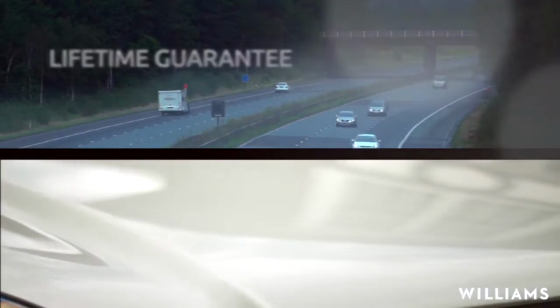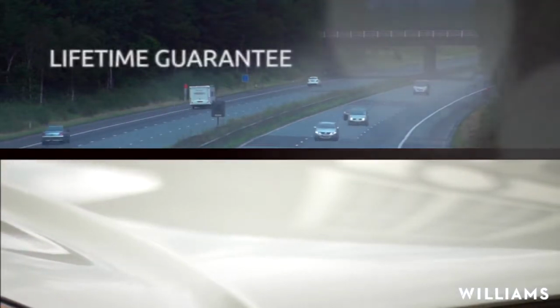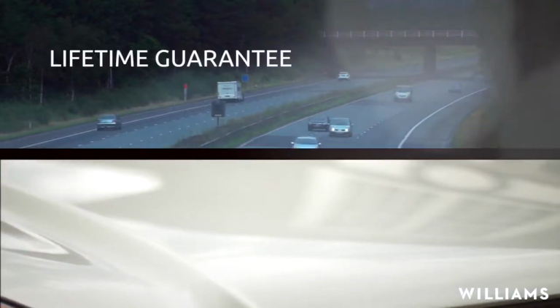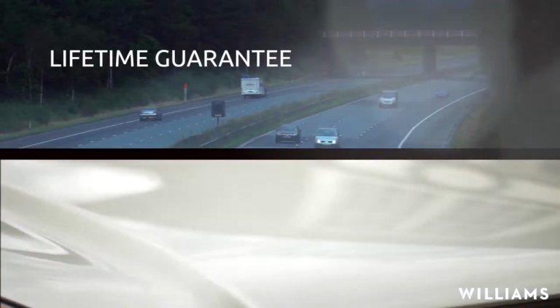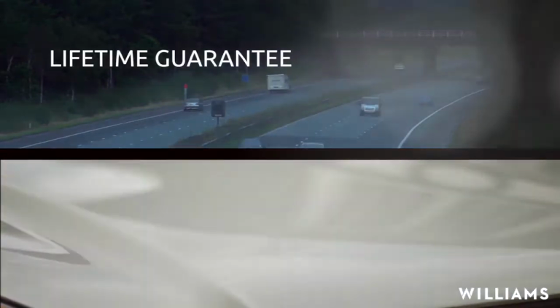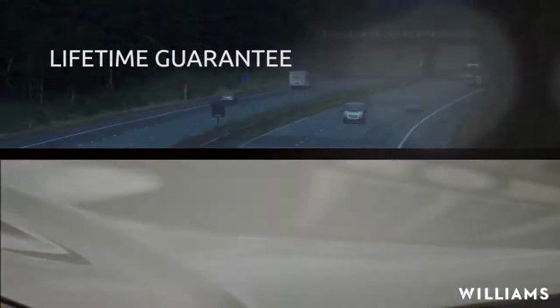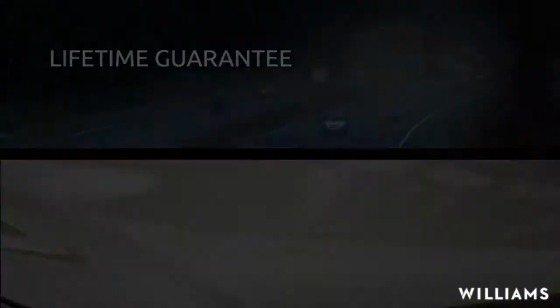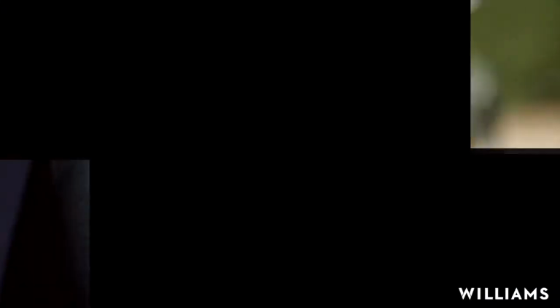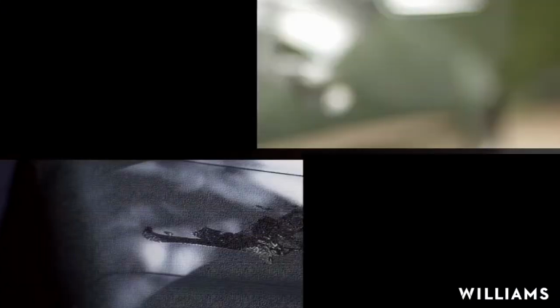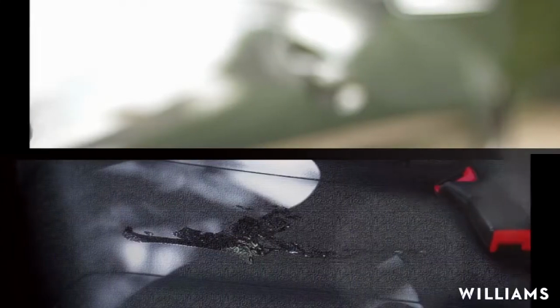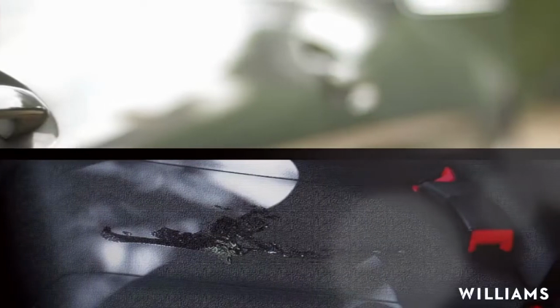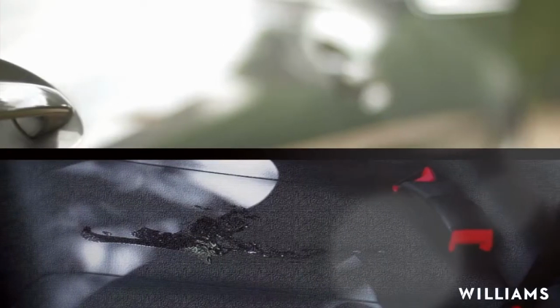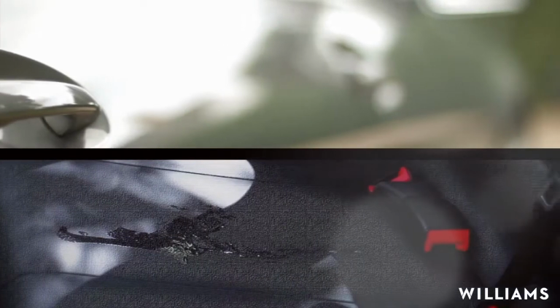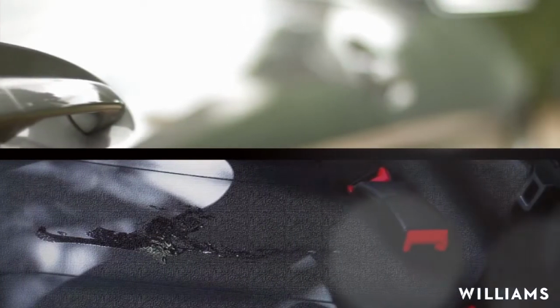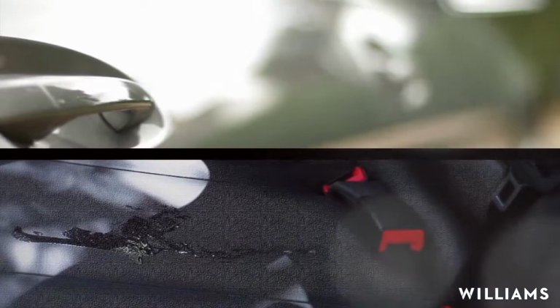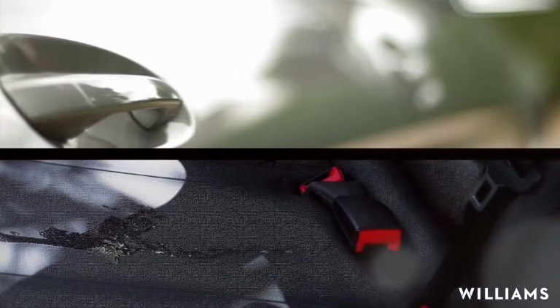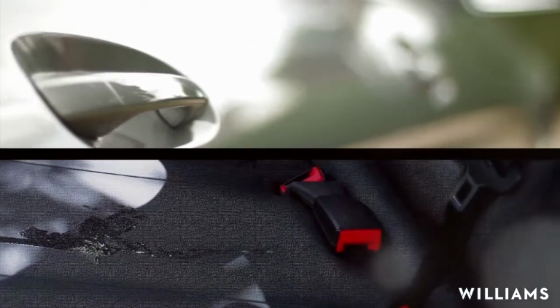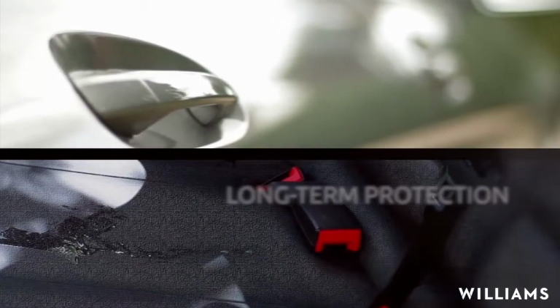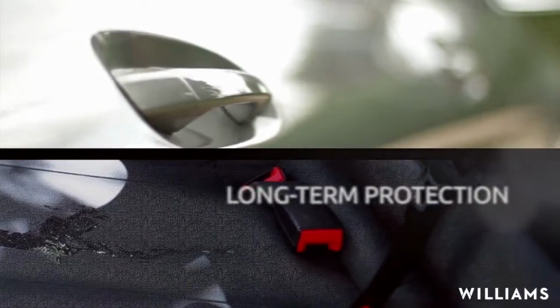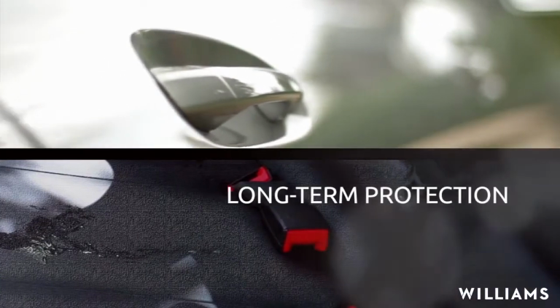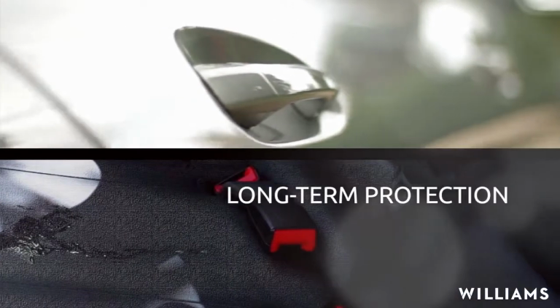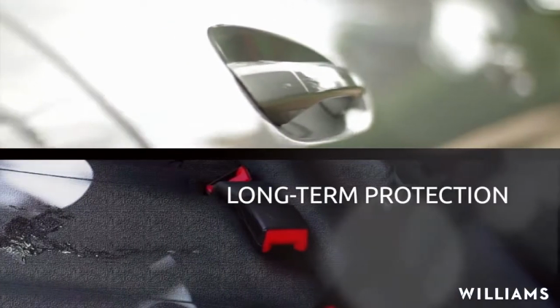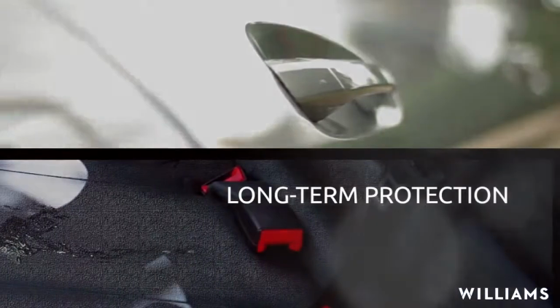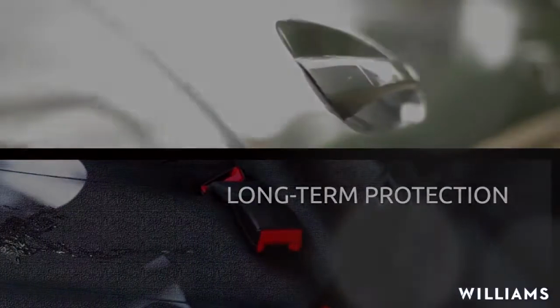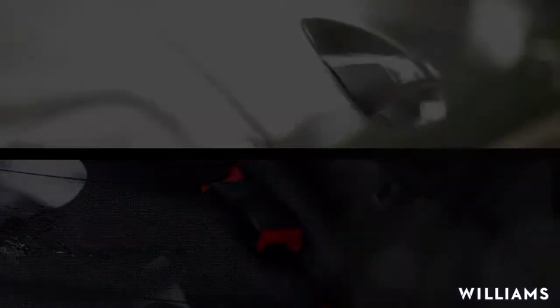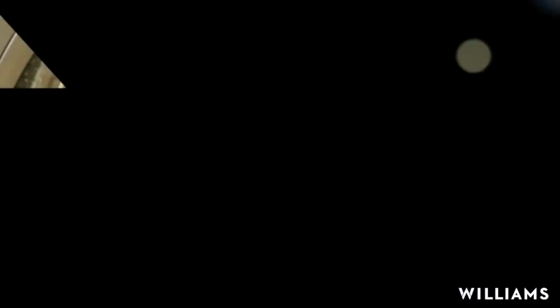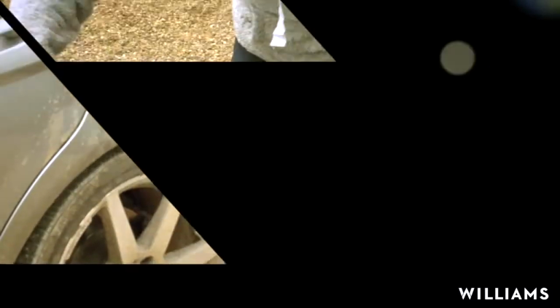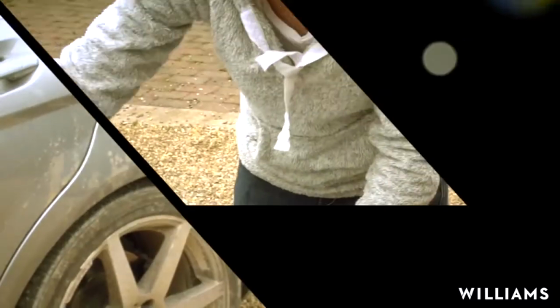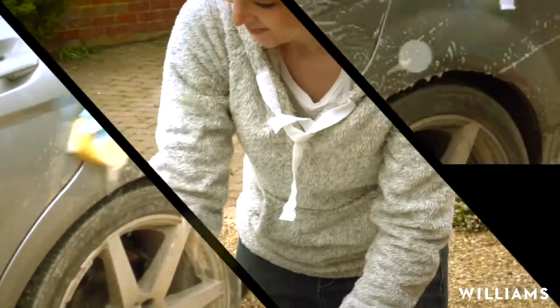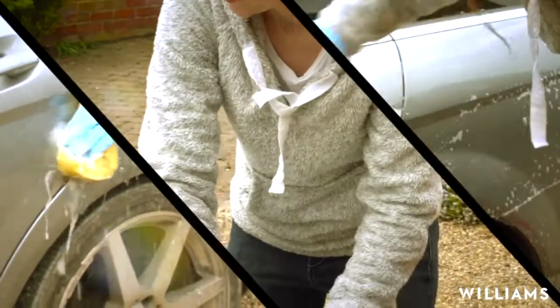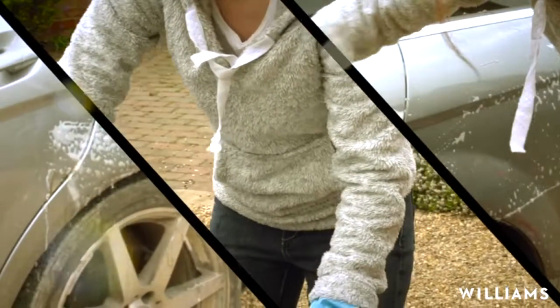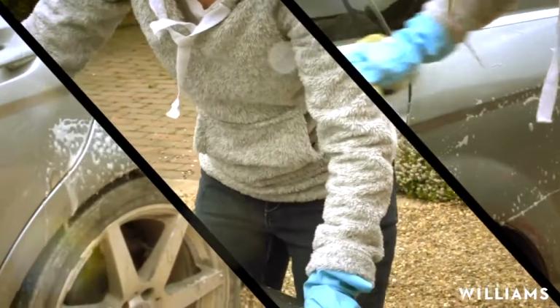Guaranteed for as long as you own the car, Ceramic Coat provides superlative long-term protection, requiring no maintenance other than washing.